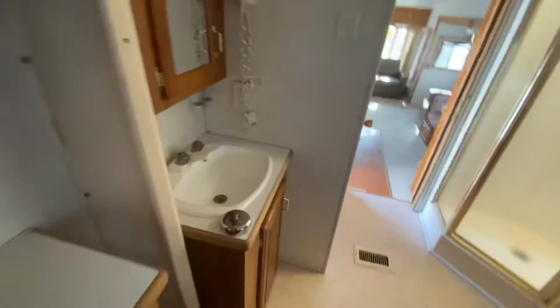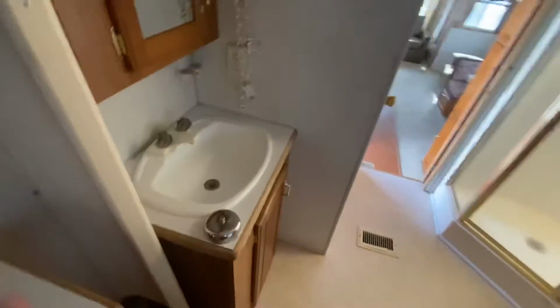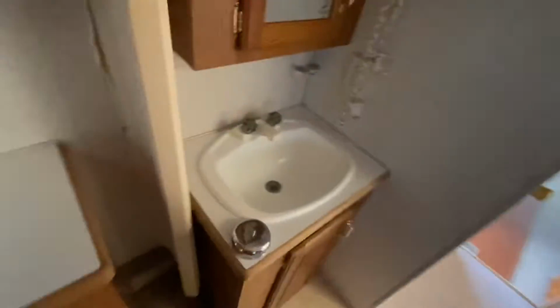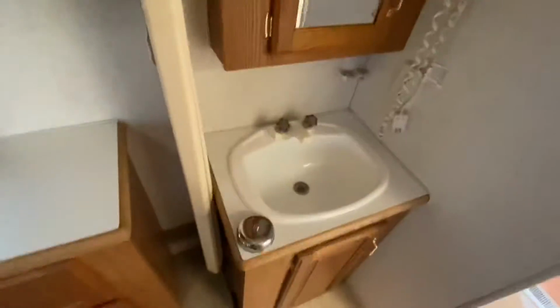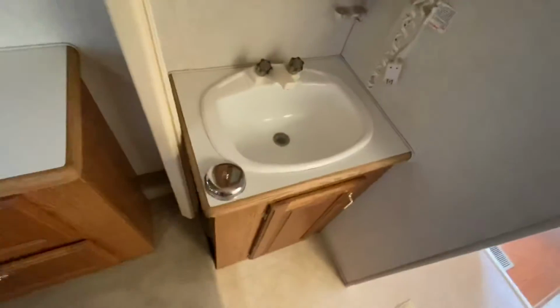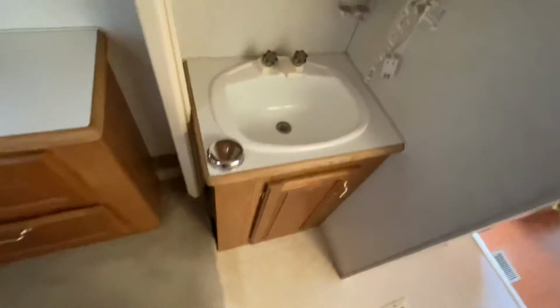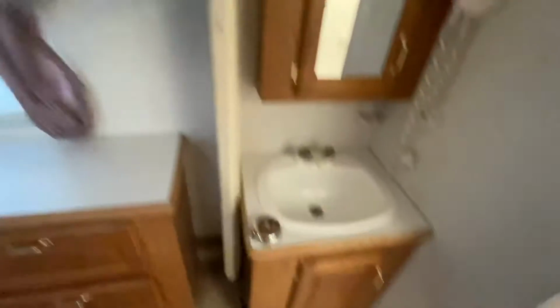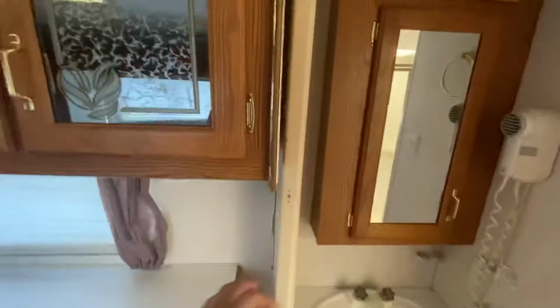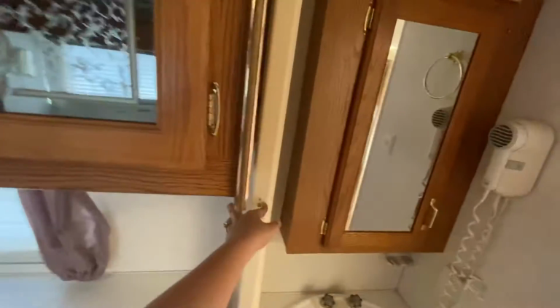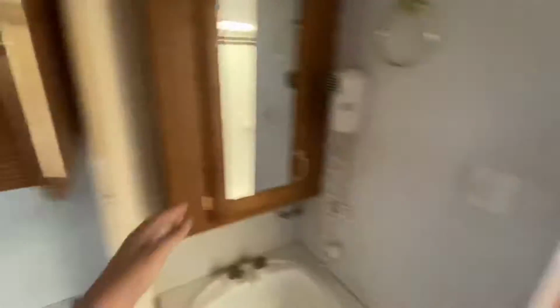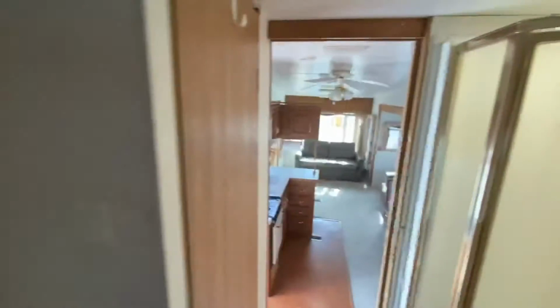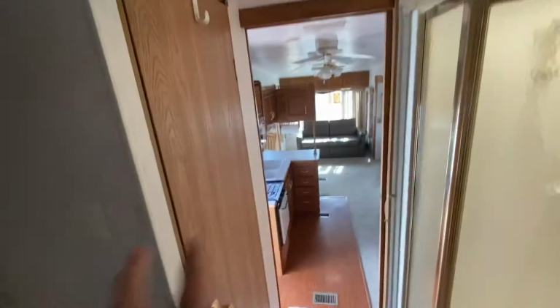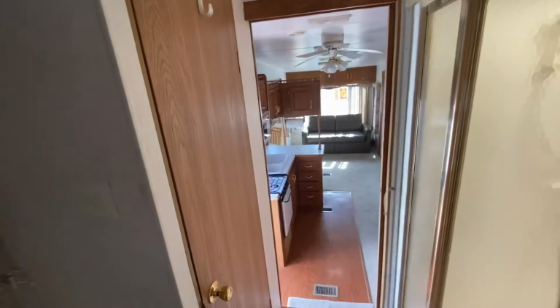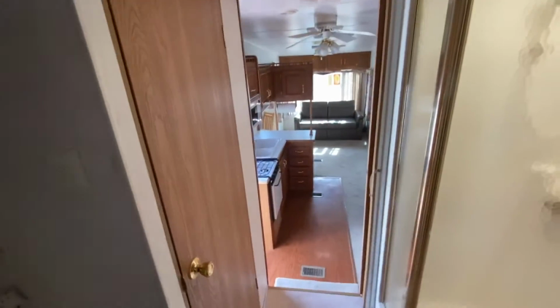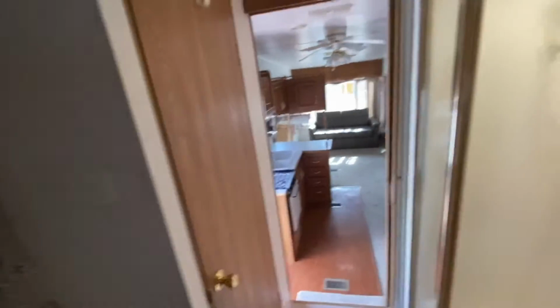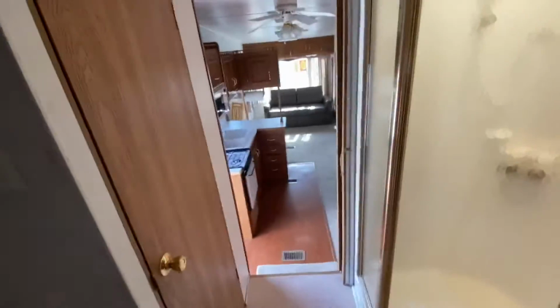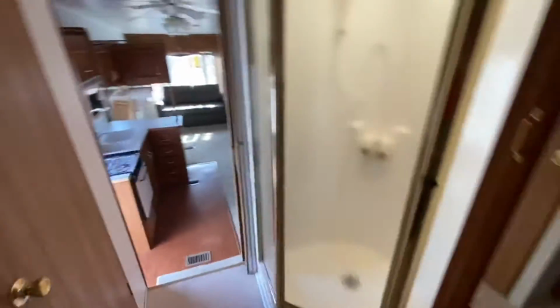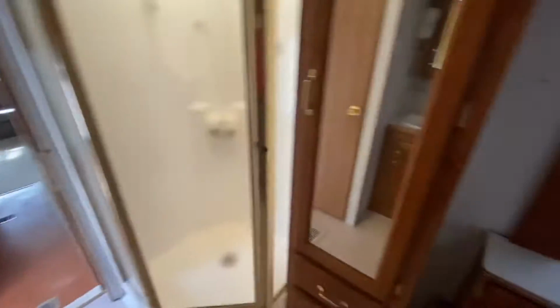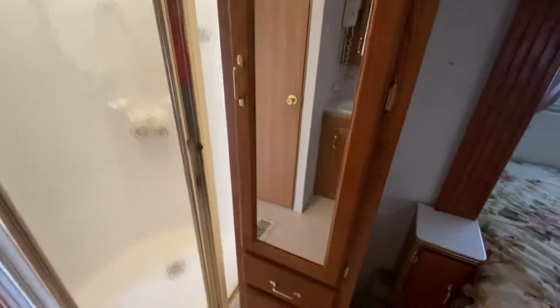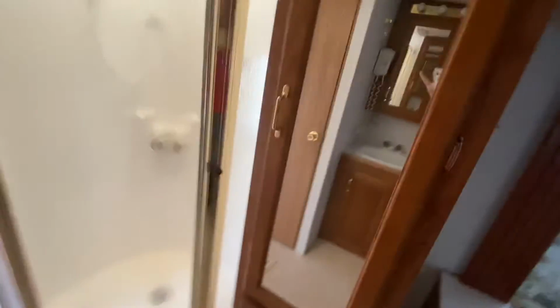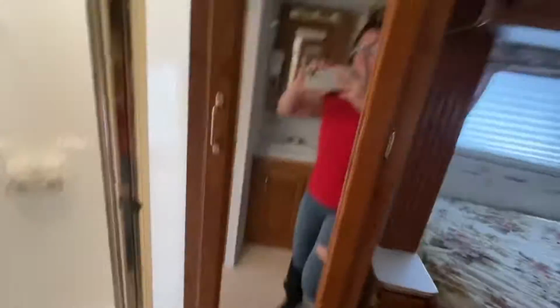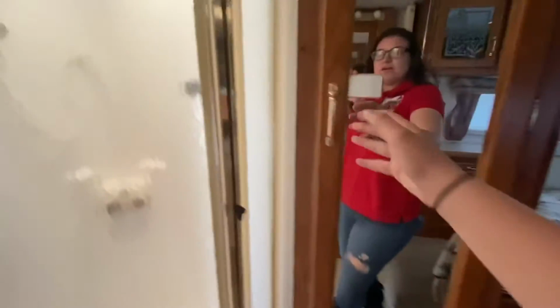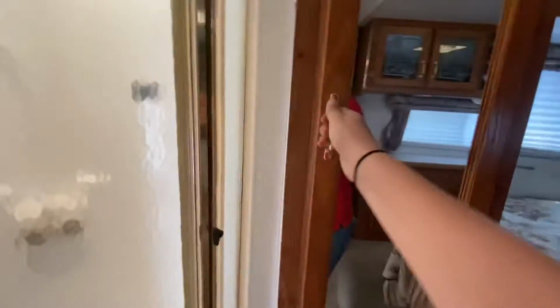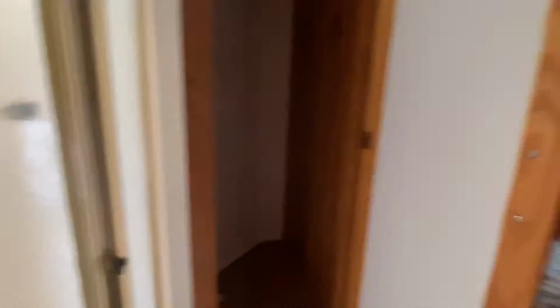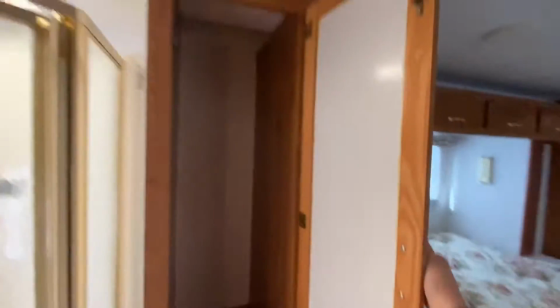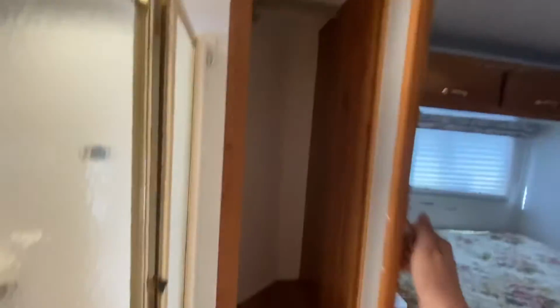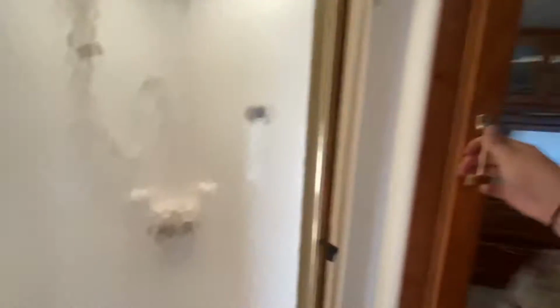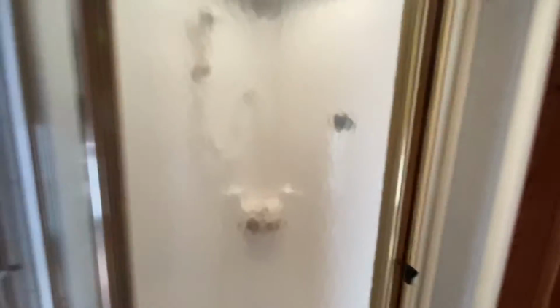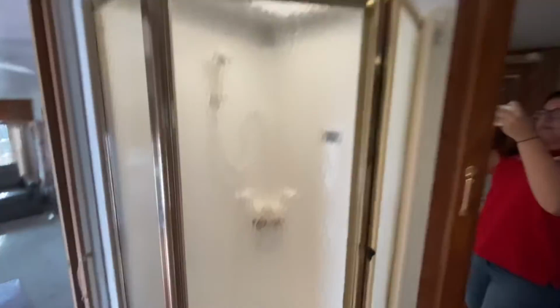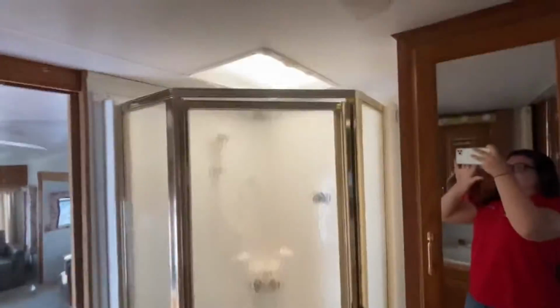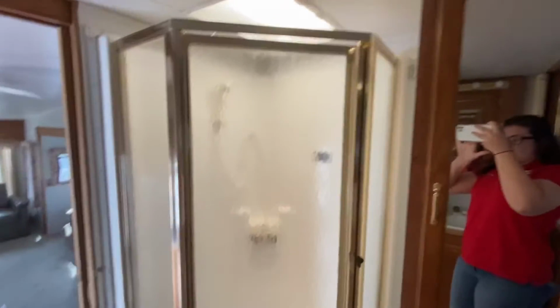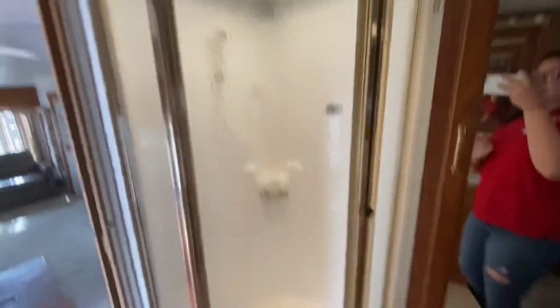Then you can see in the middle here, you have your bathroom sink. You do have a divider here between the living room and the bathroom, so you can separate the bathroom as its own entity as well. You have more cupboard space here, and then a really nice-sized shower here.